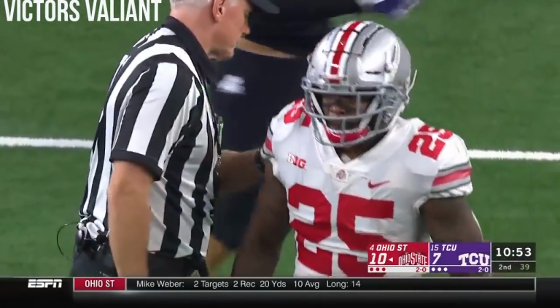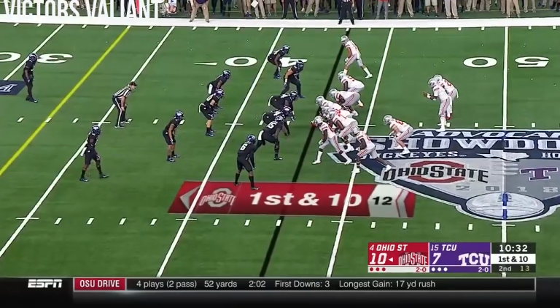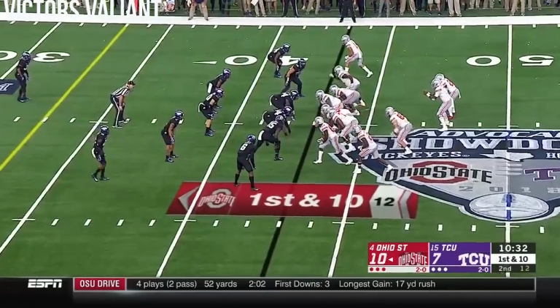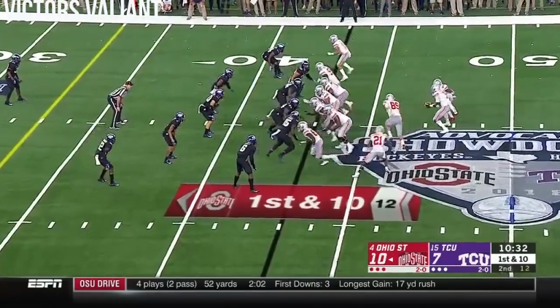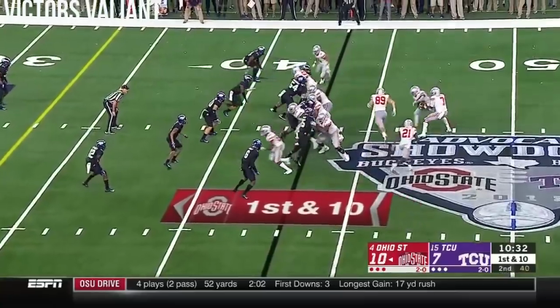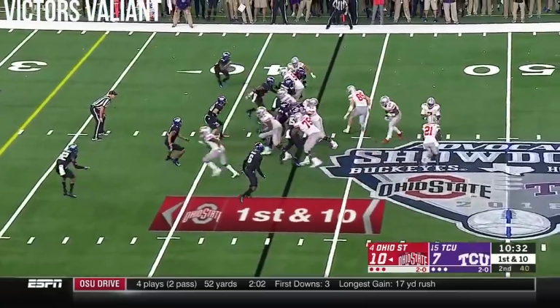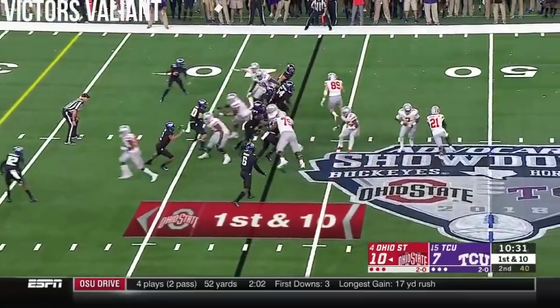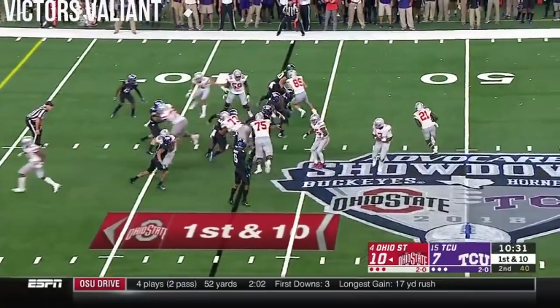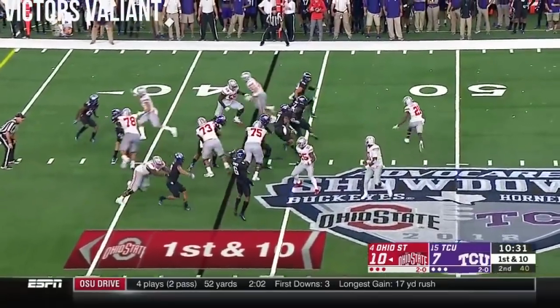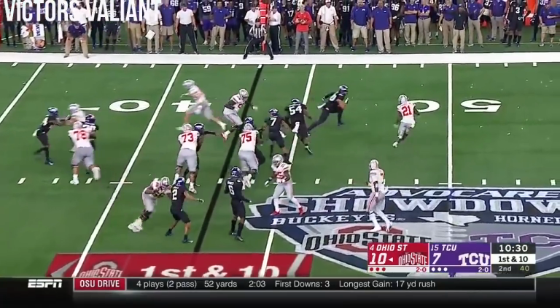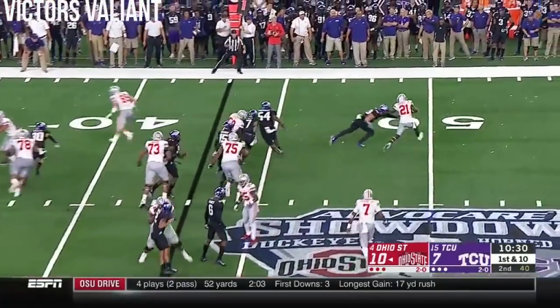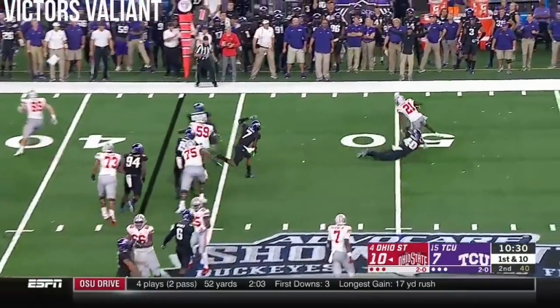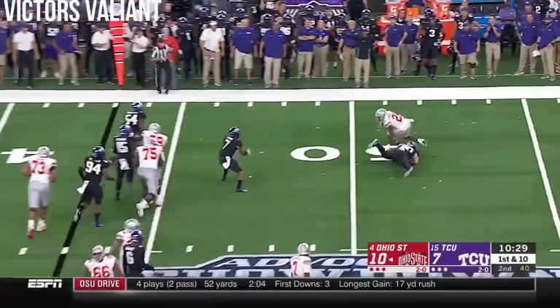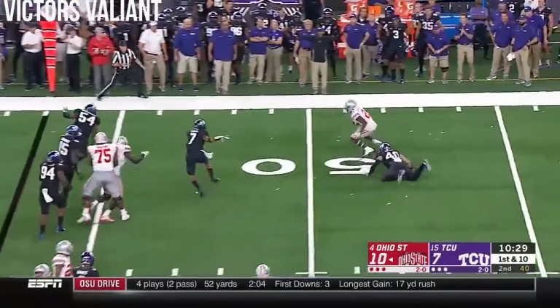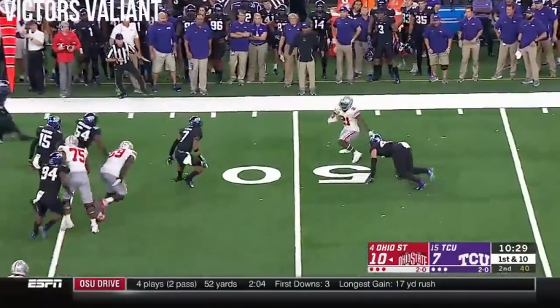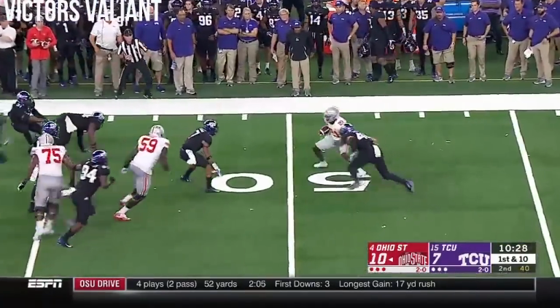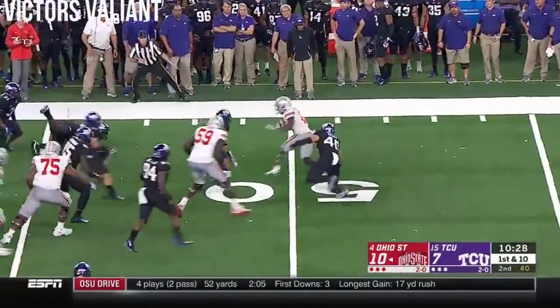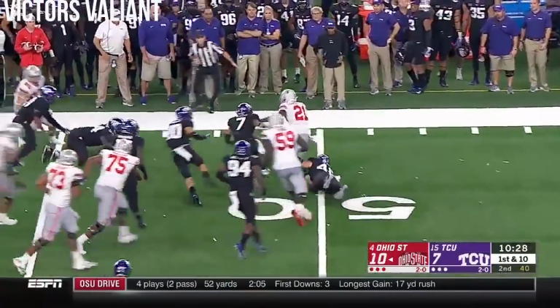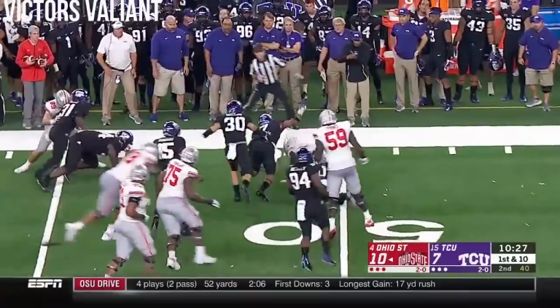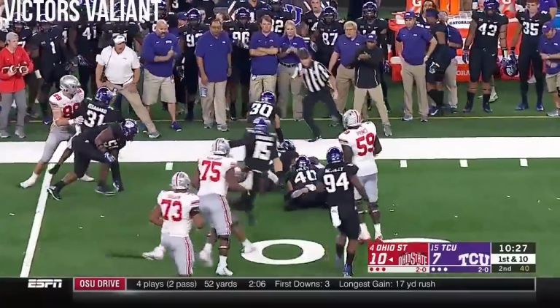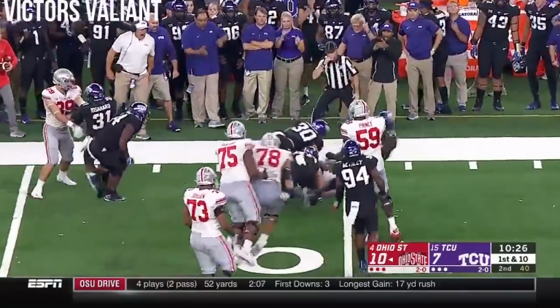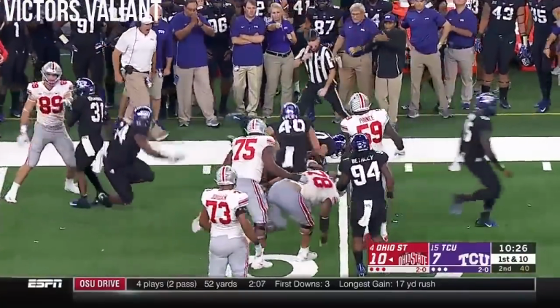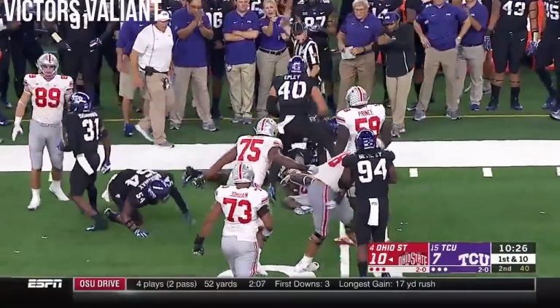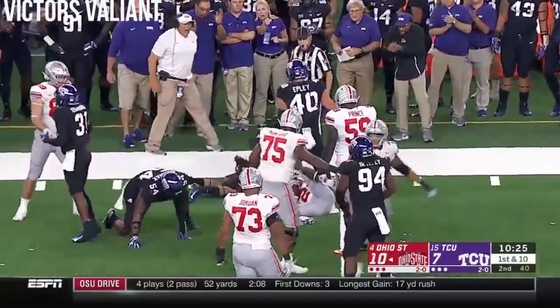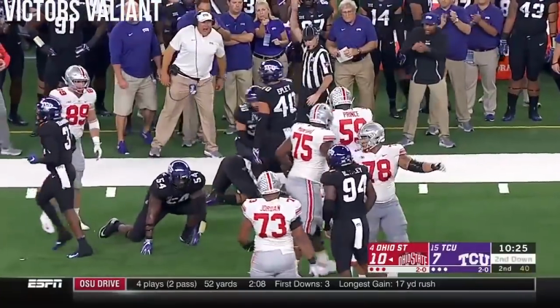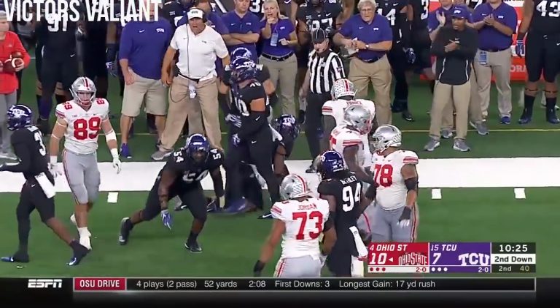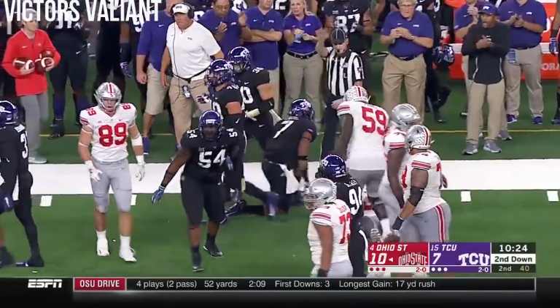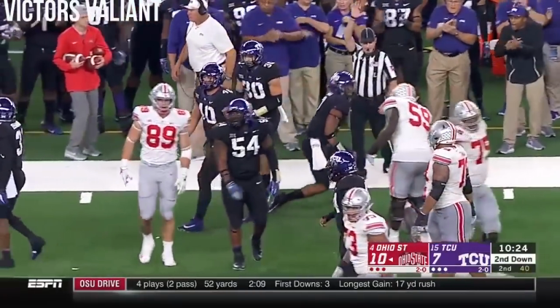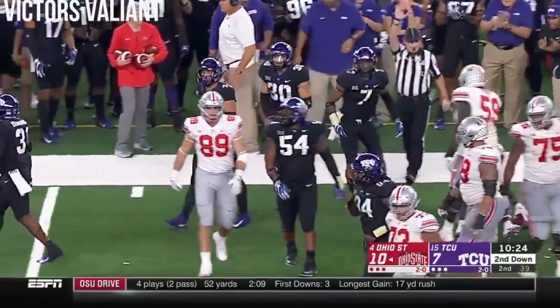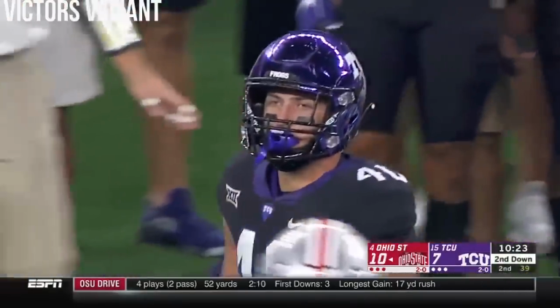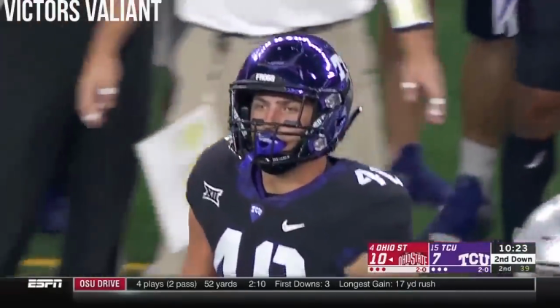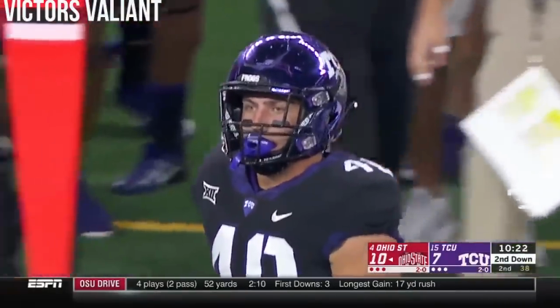Hard line. Ohio State set up with a lot of window dressing — it's Campbell on the end around, and the Frogs flush it out and drop him for a loss back near midfield. Well-schooled defense.